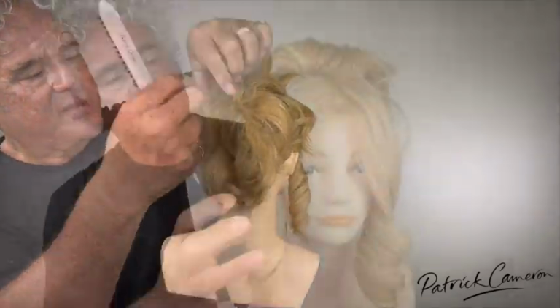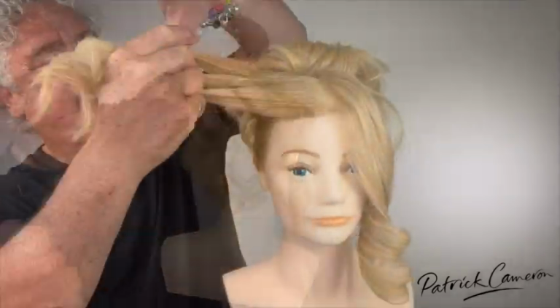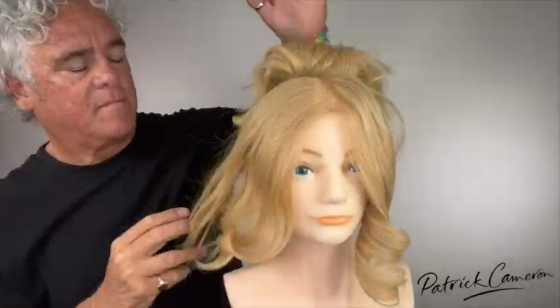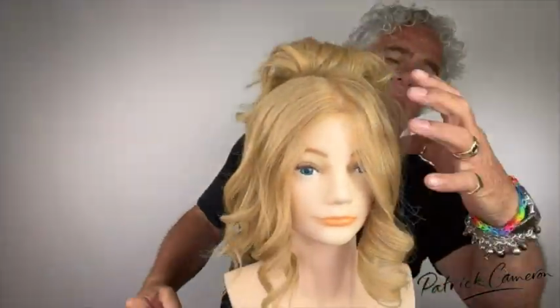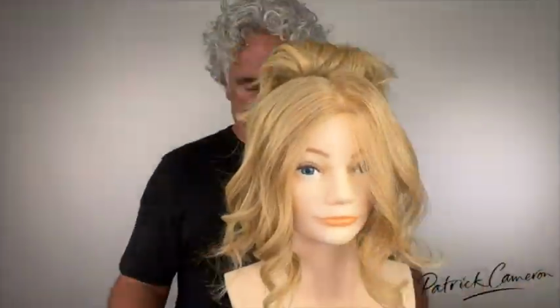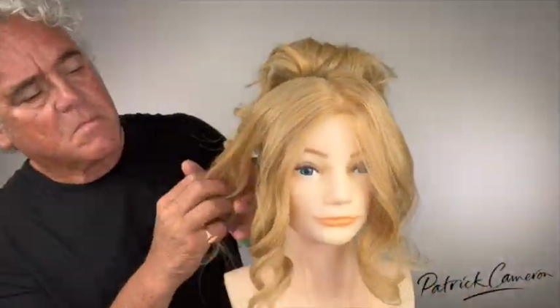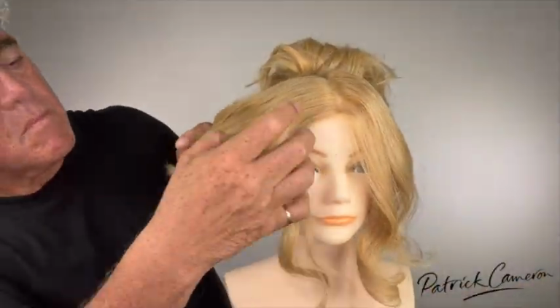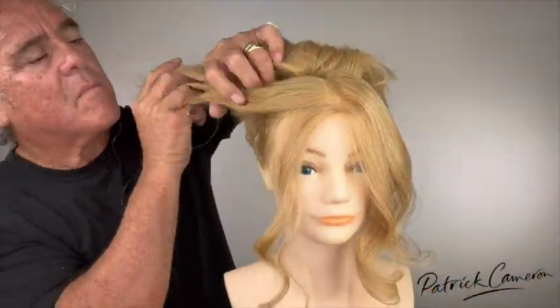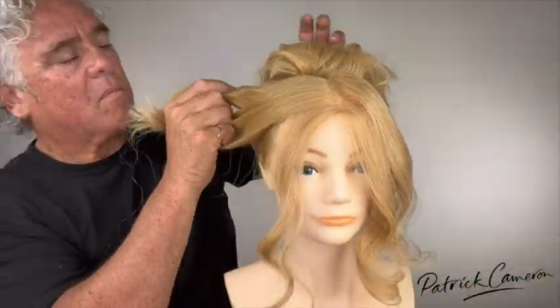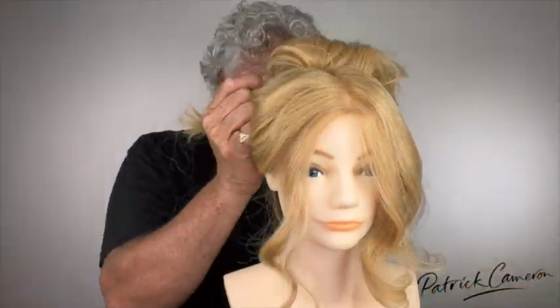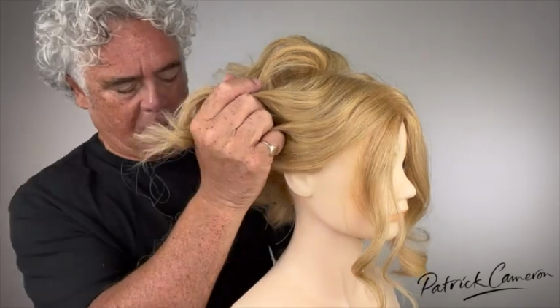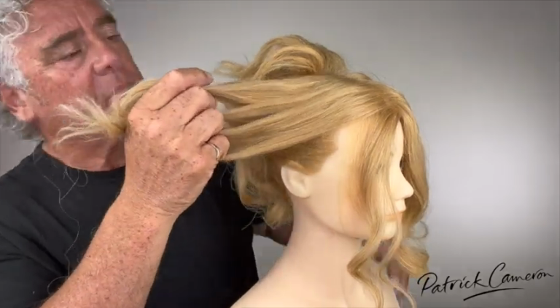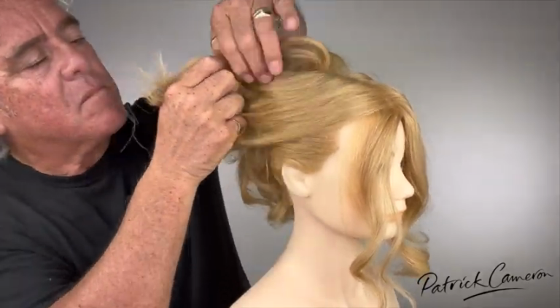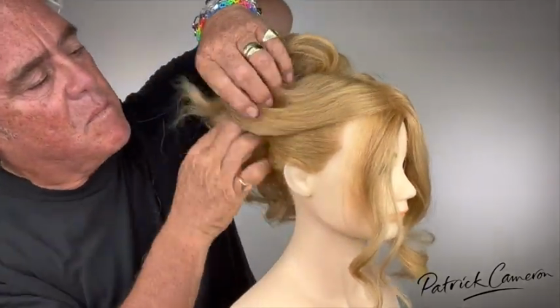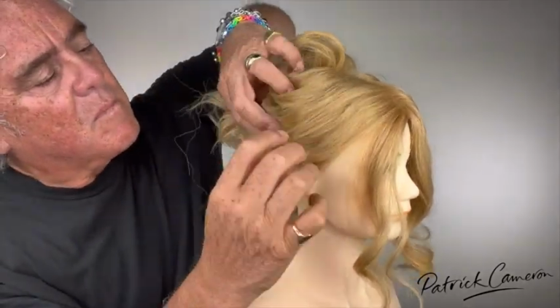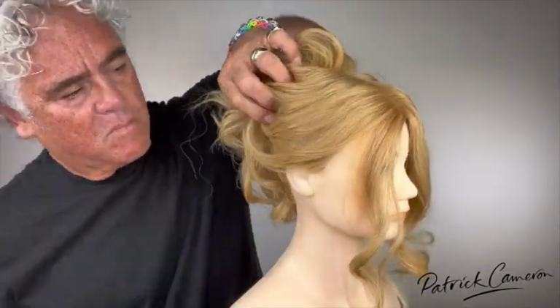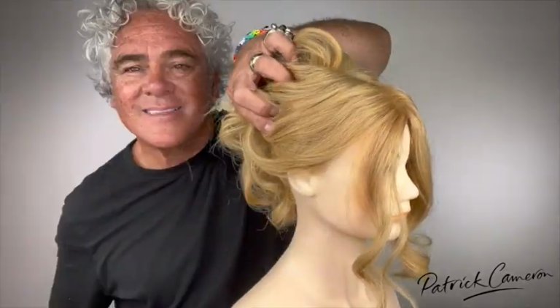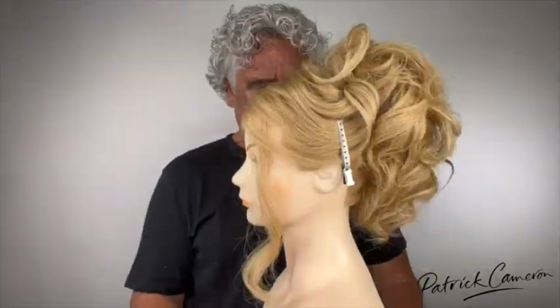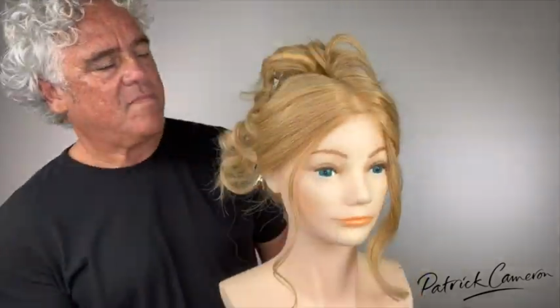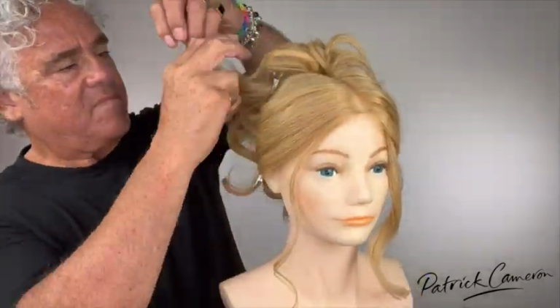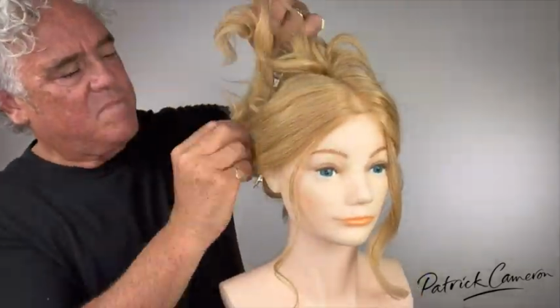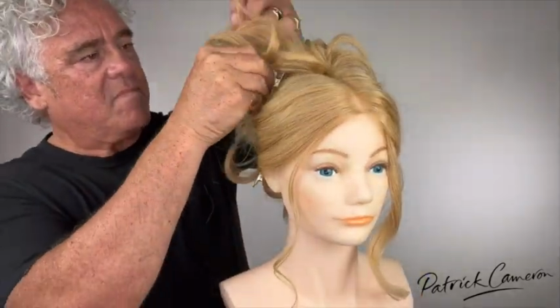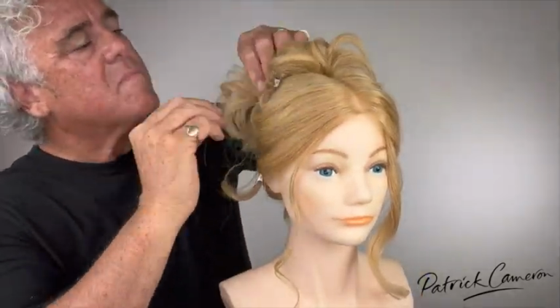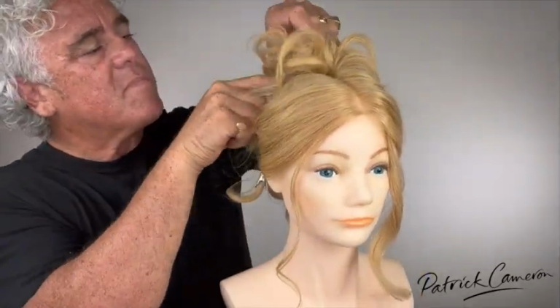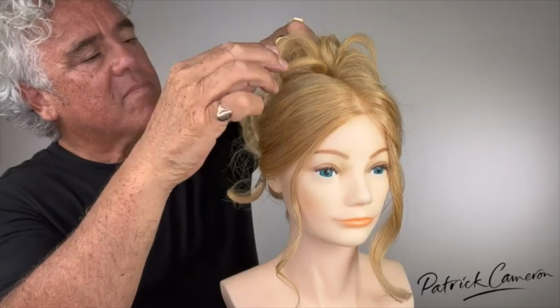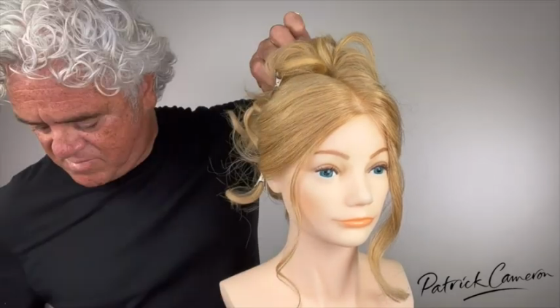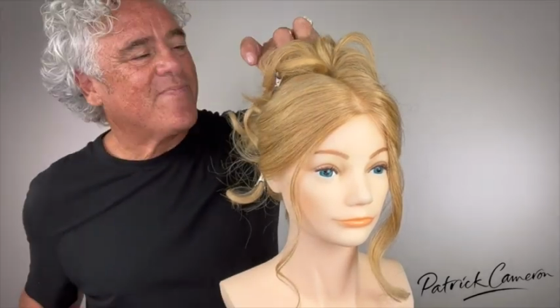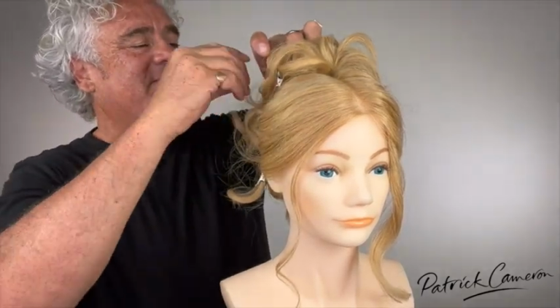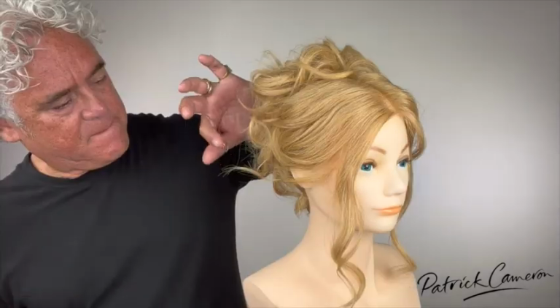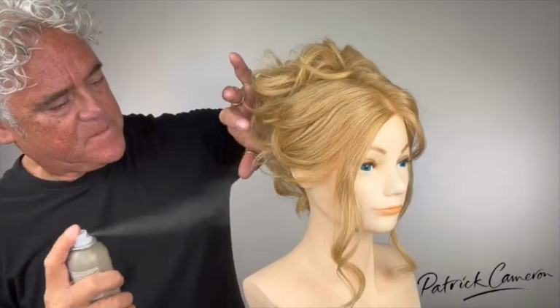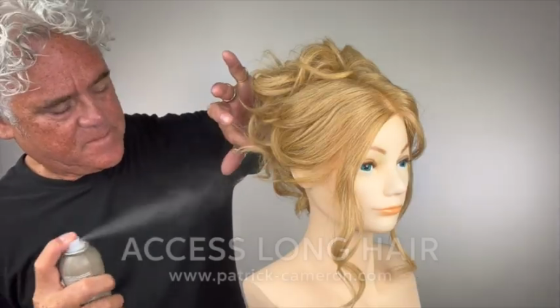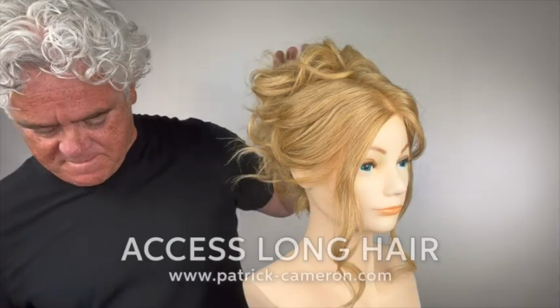To learn this hairstyle fully, just become a member today on my Access Long Hair Members Club. And by the way, this hairstyle was a webinar that I offered to all of my members for free.